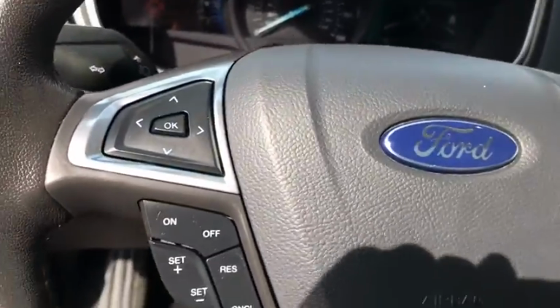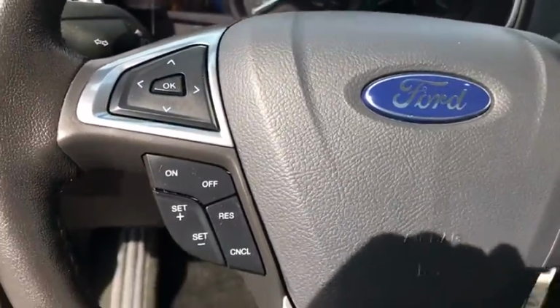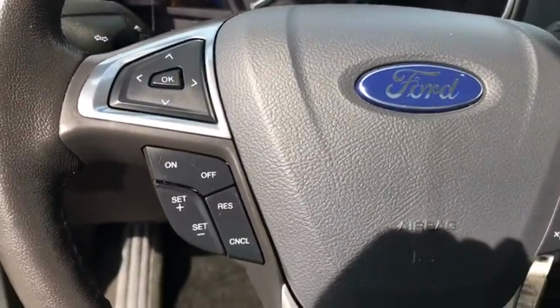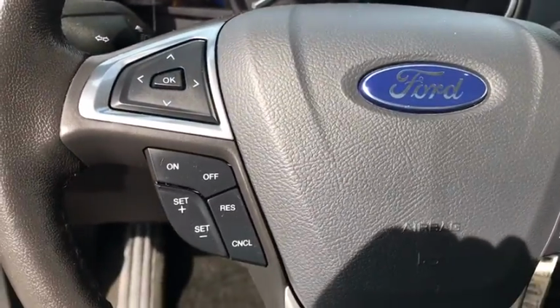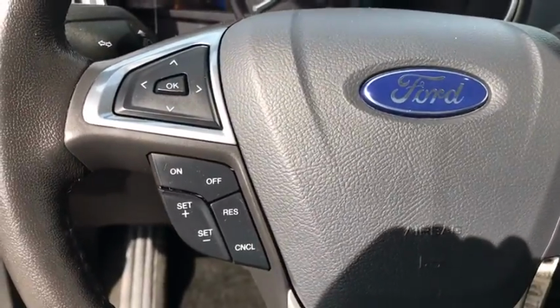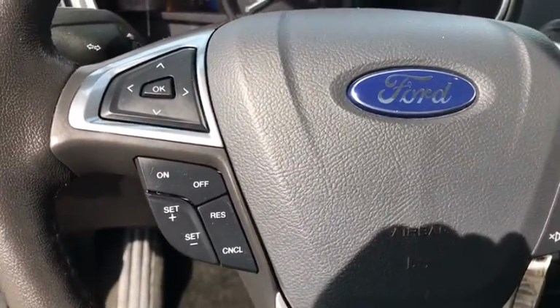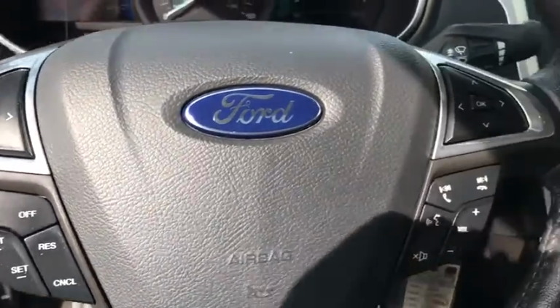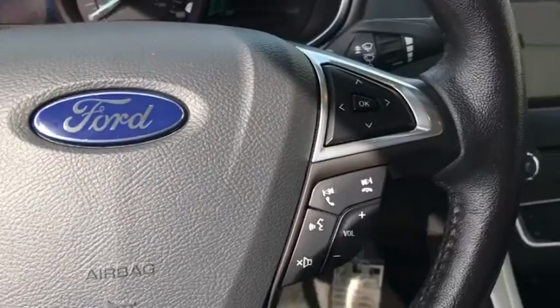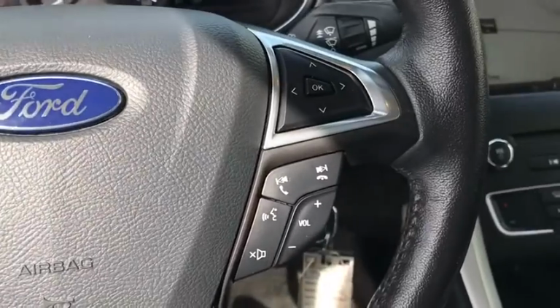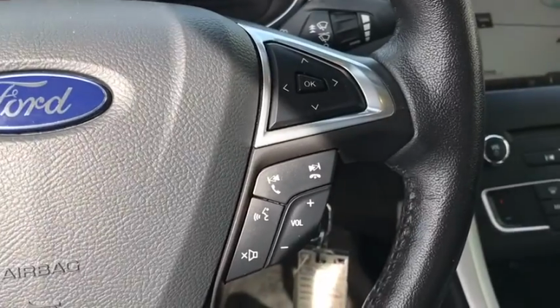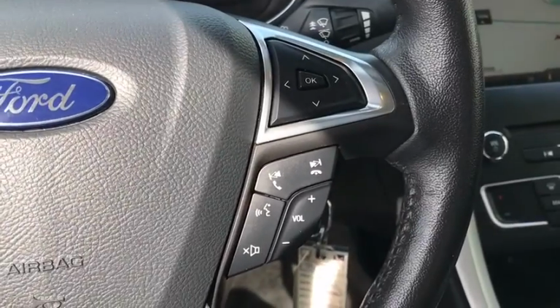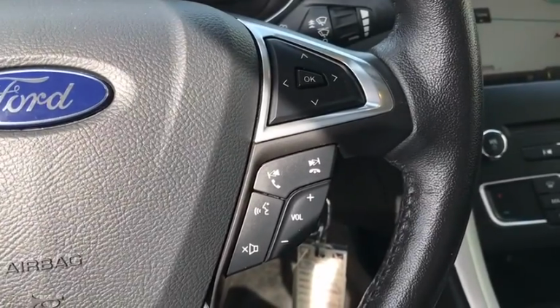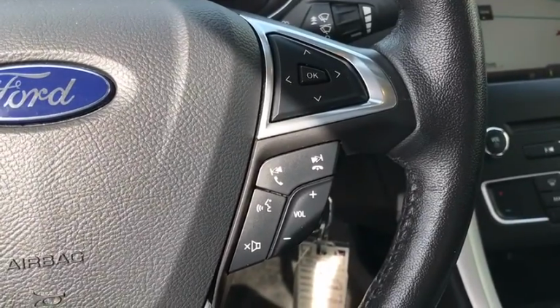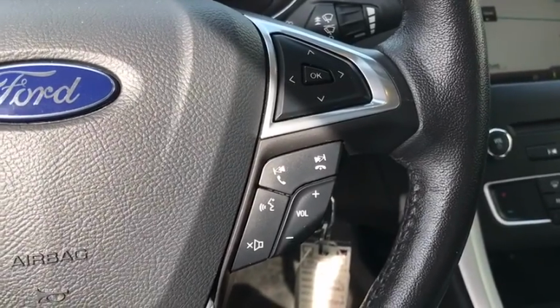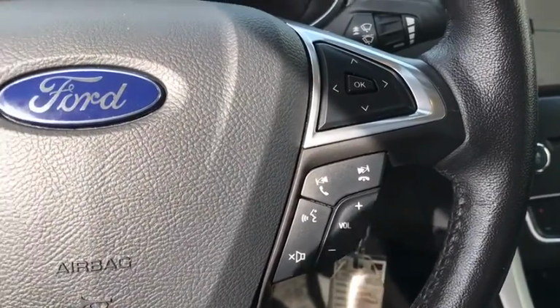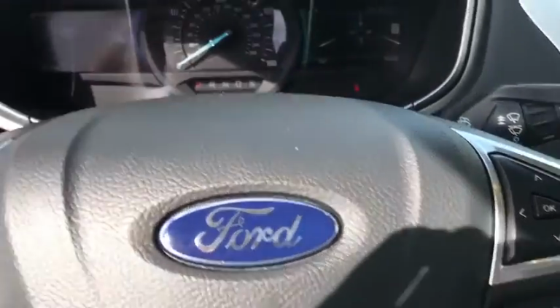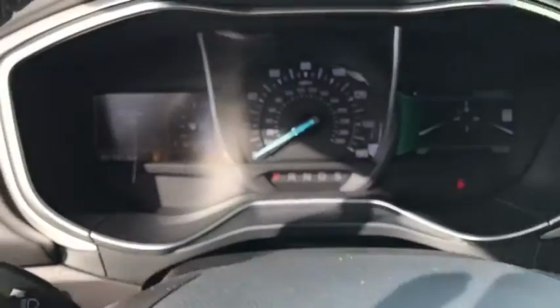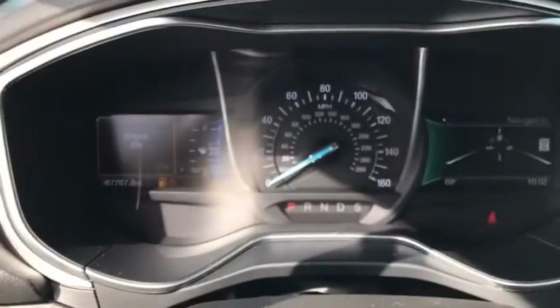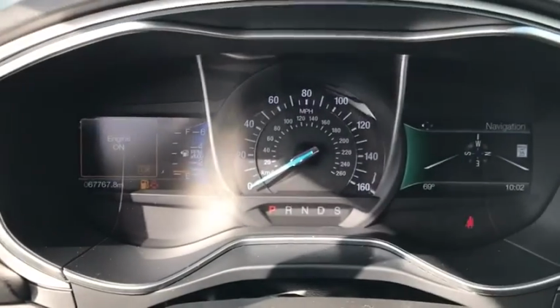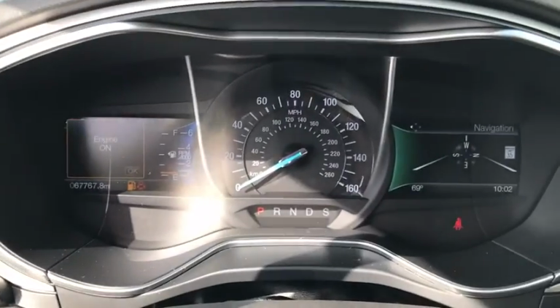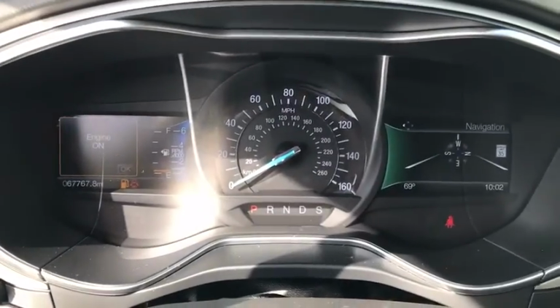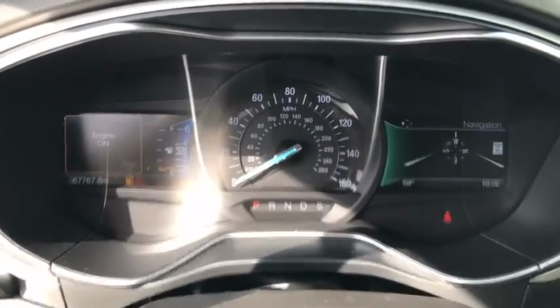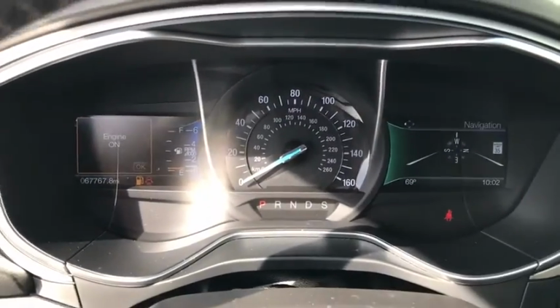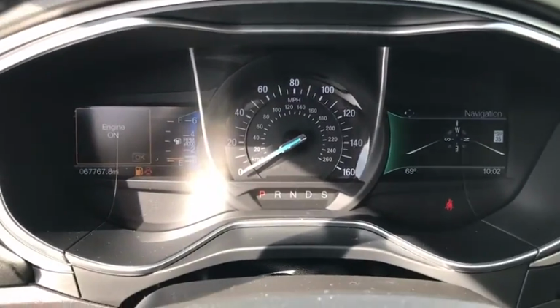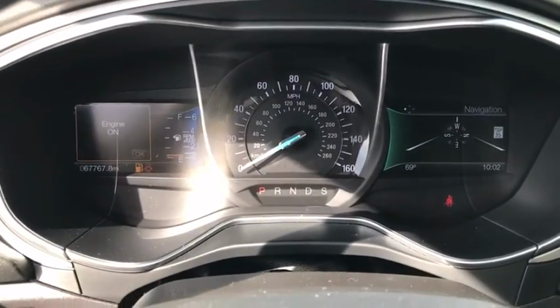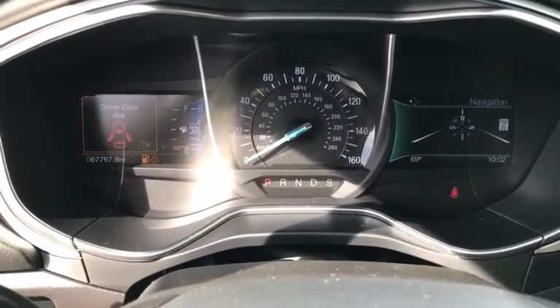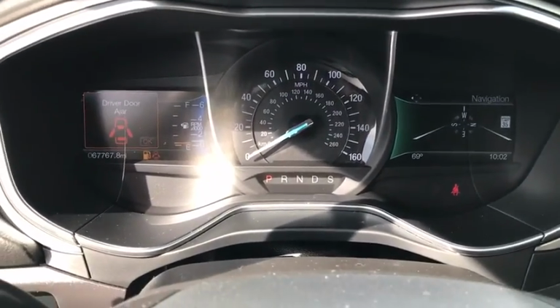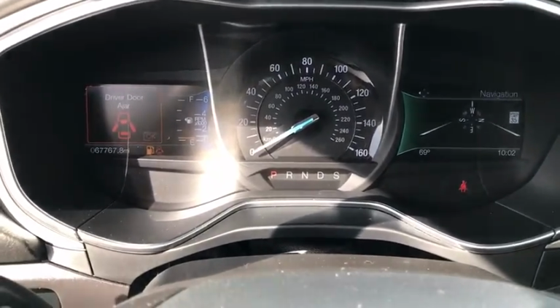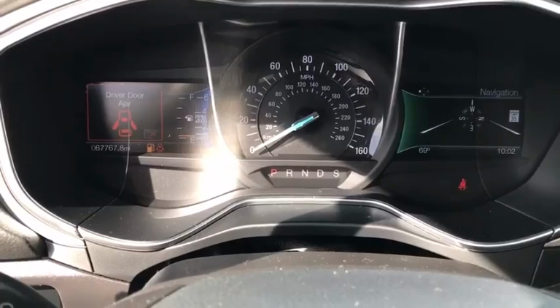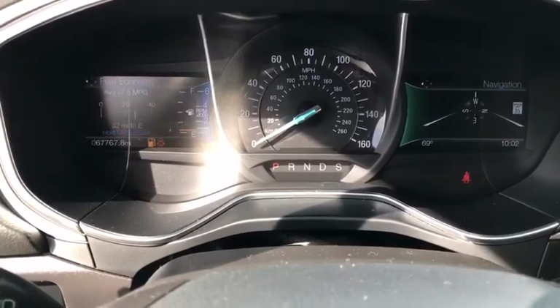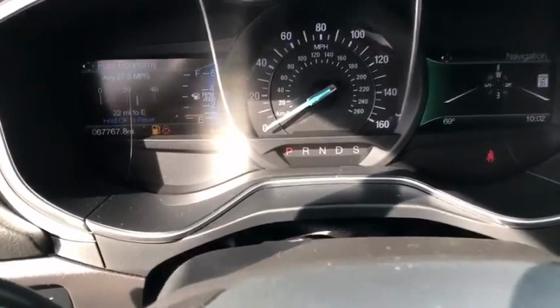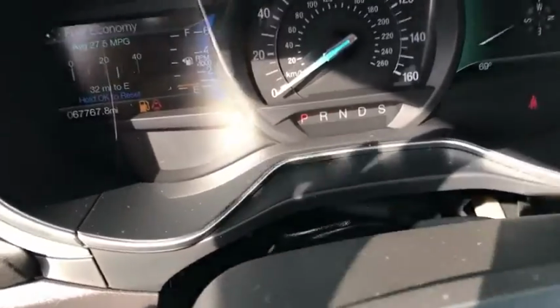Traction control, remote start, alloy wheels, power steering, power windows, electronic stability control, compass, trip computer.